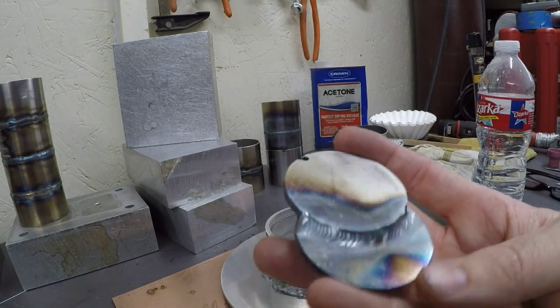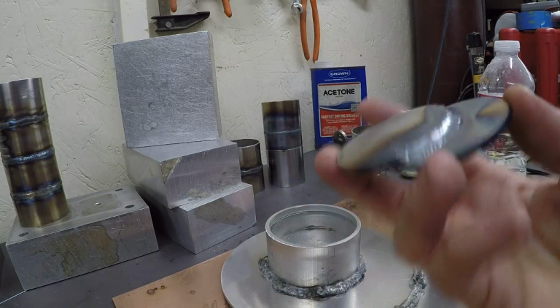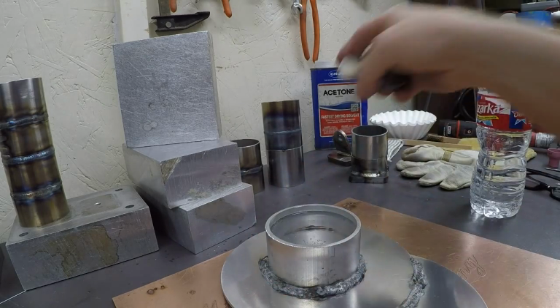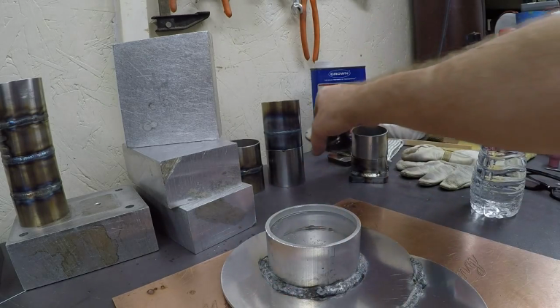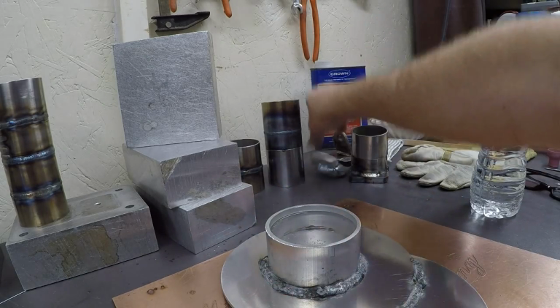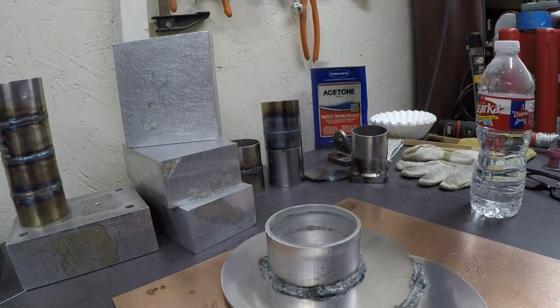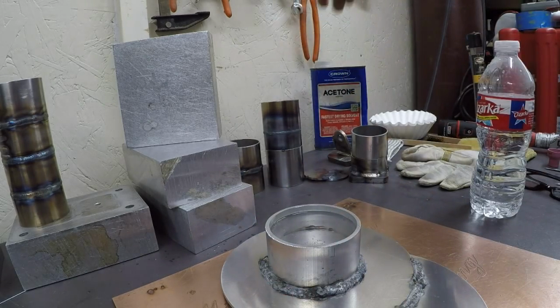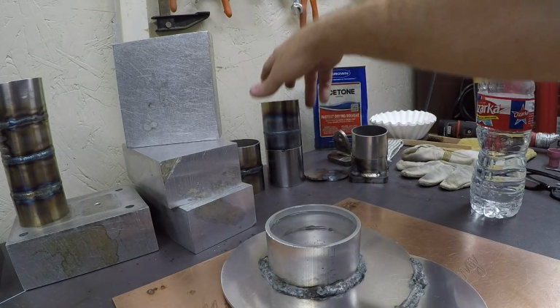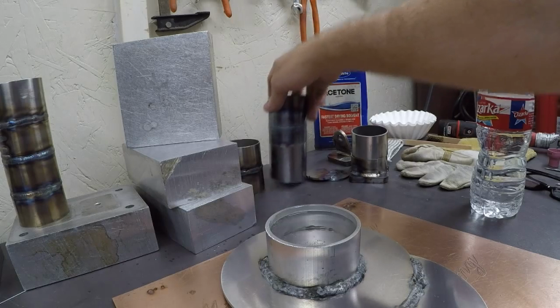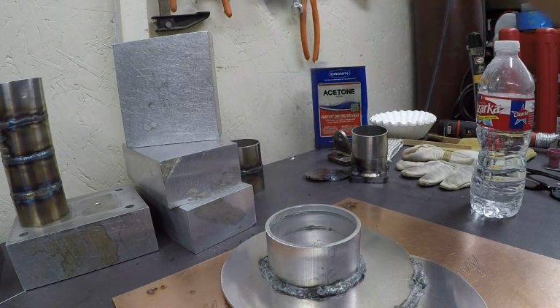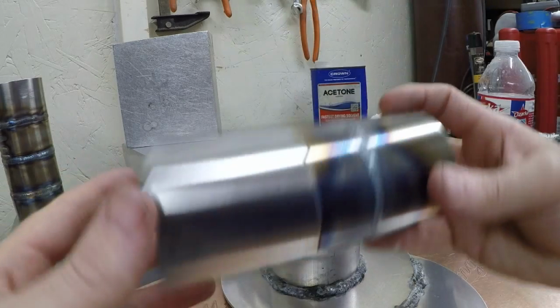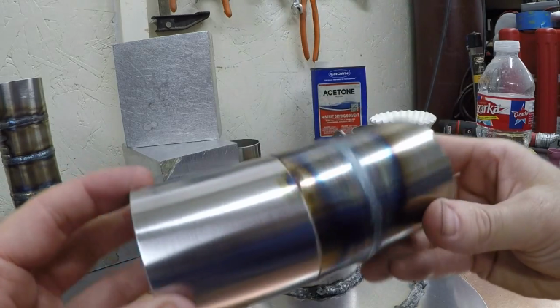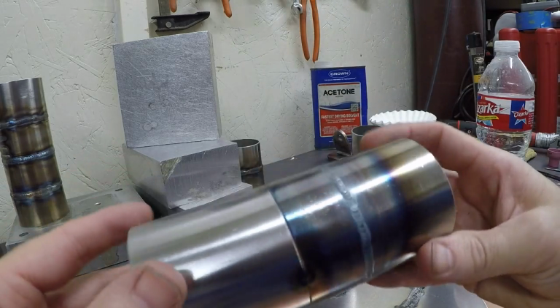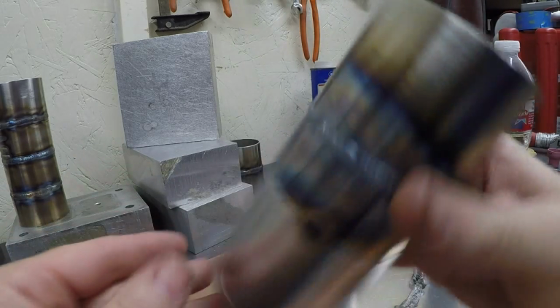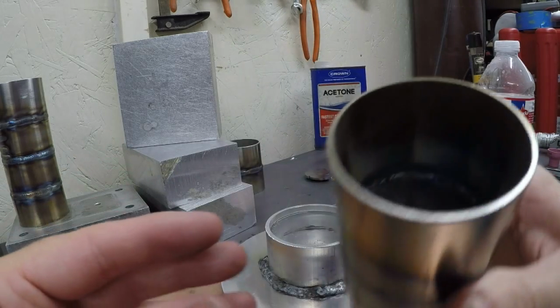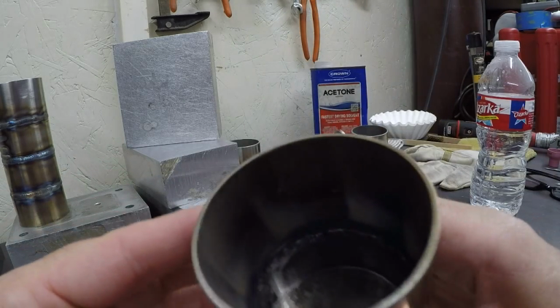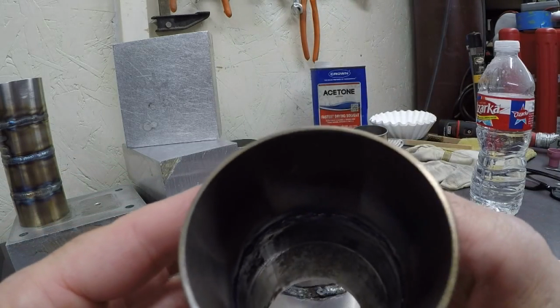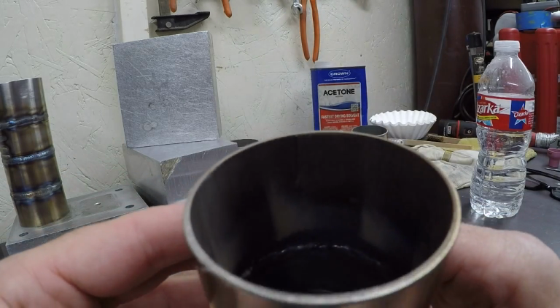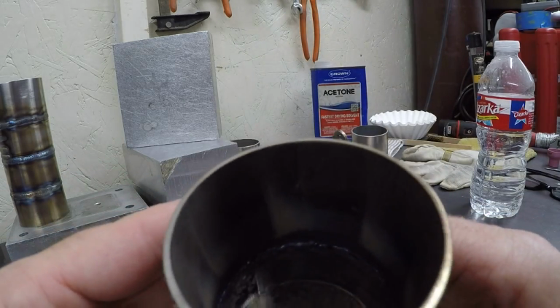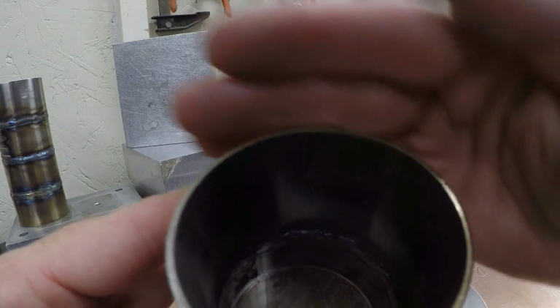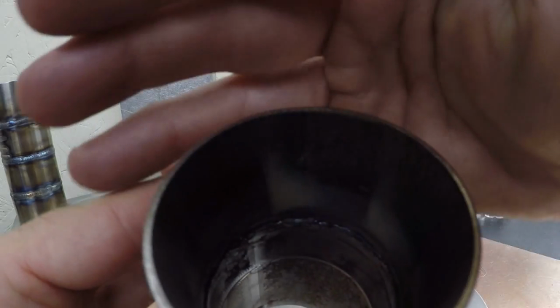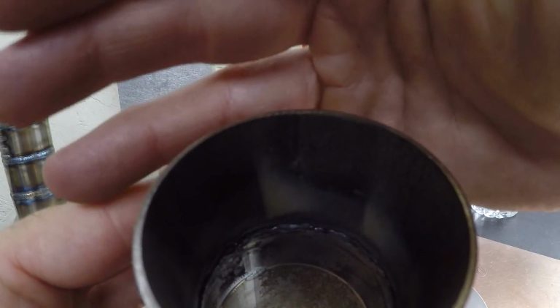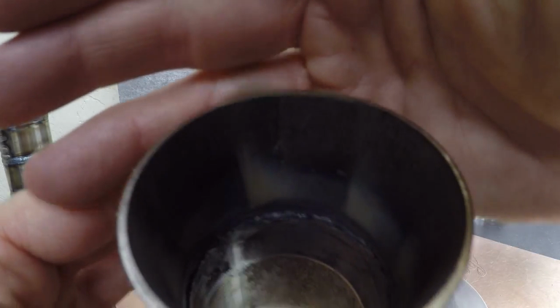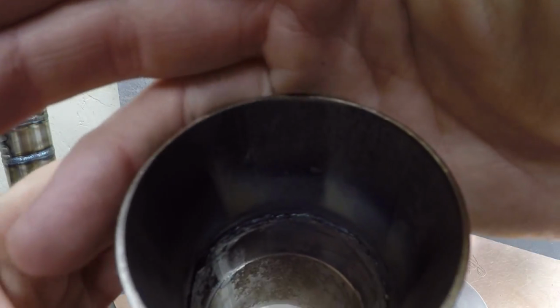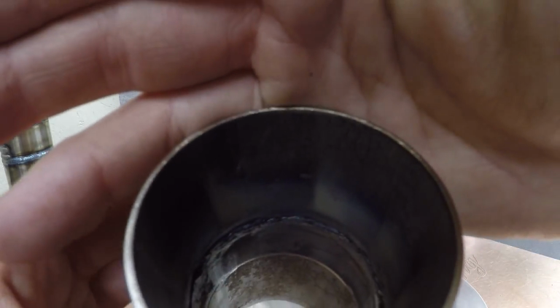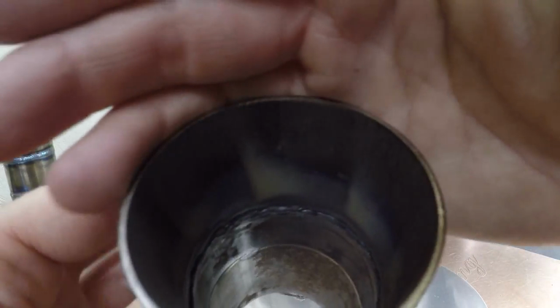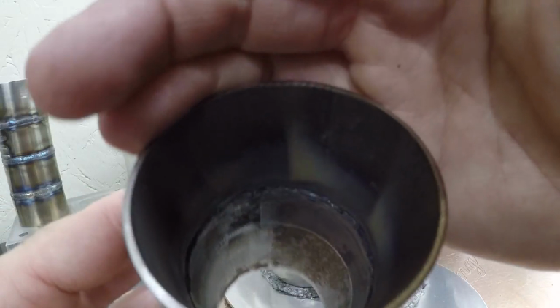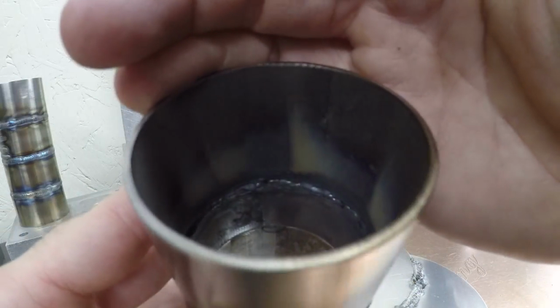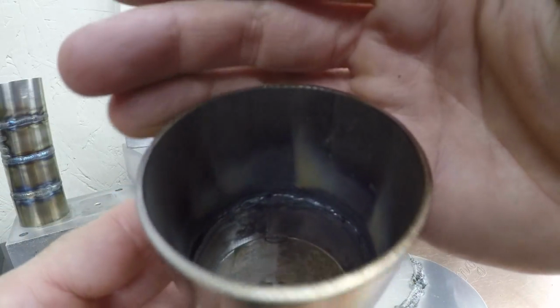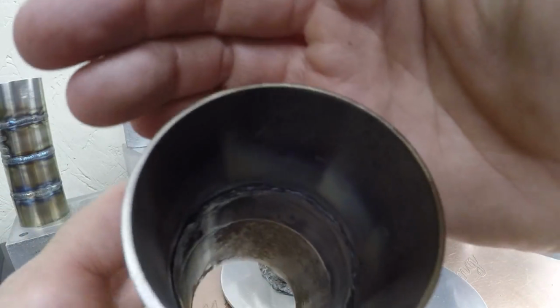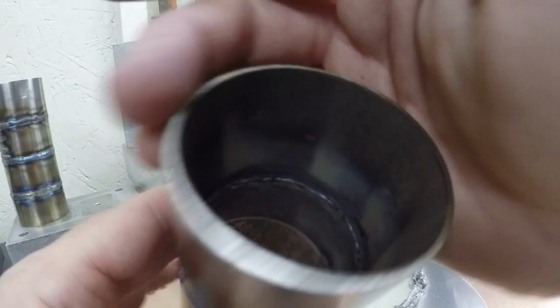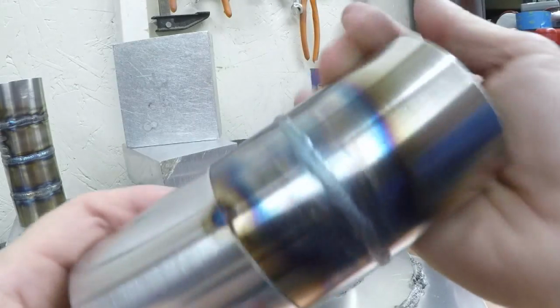This was the first one we did so we were figuring out the heats — a little bit of undercut from too much heat, but that's alright. Looking inside the mild steel tube, it penetrated all the way through relatively nicely.